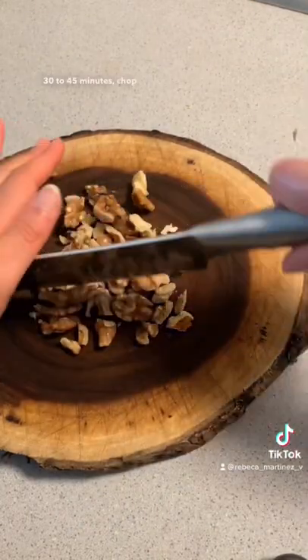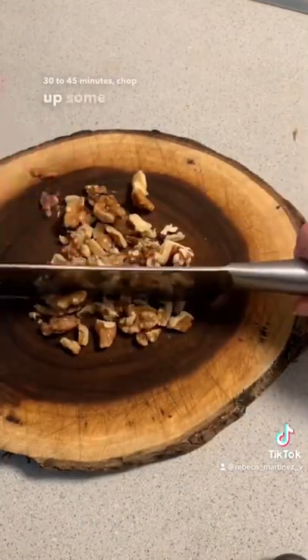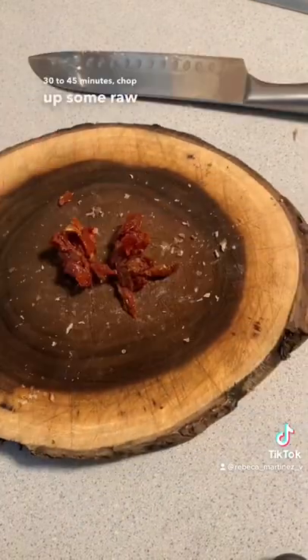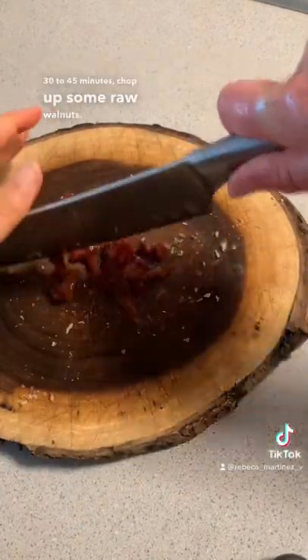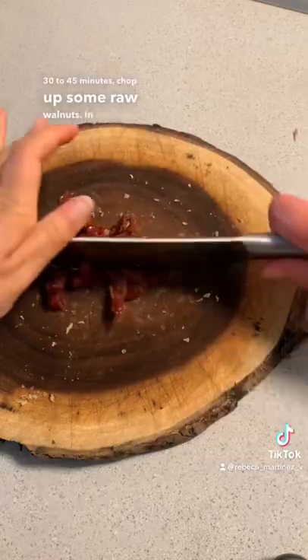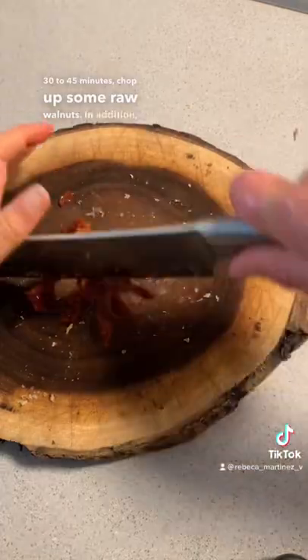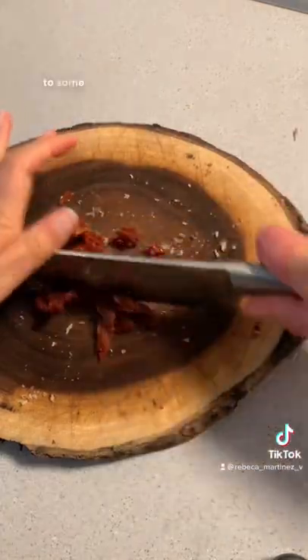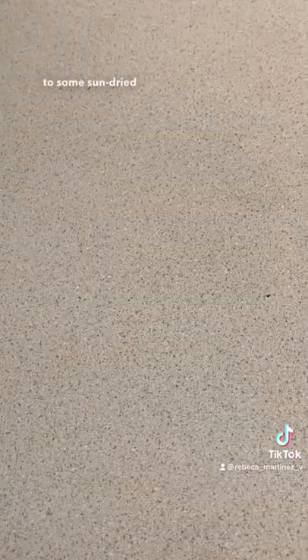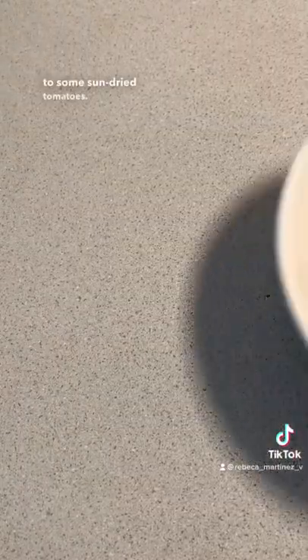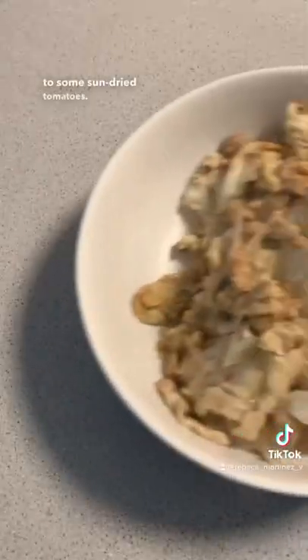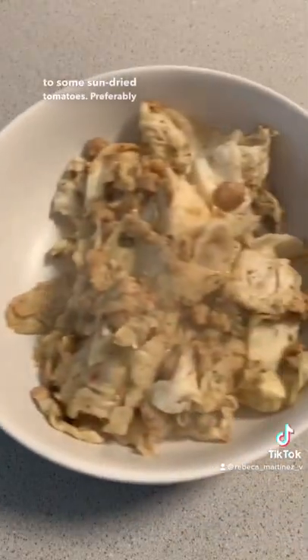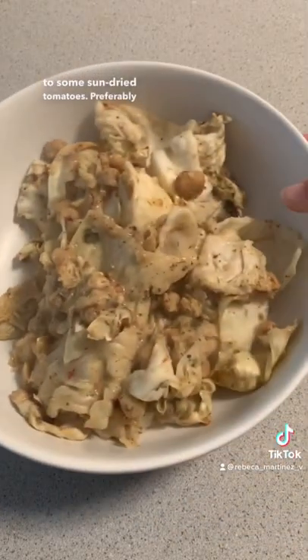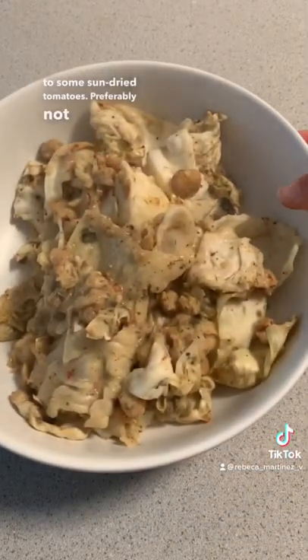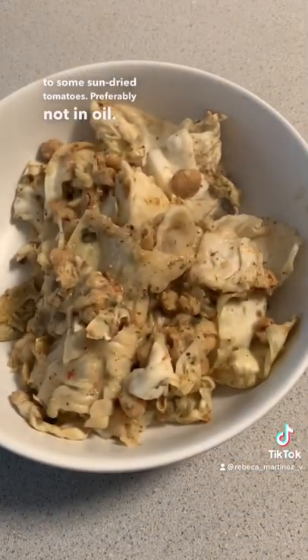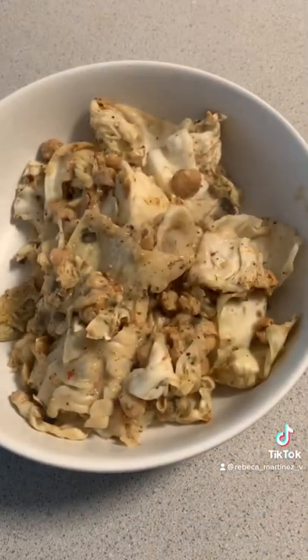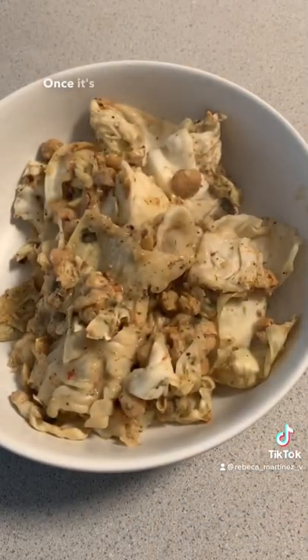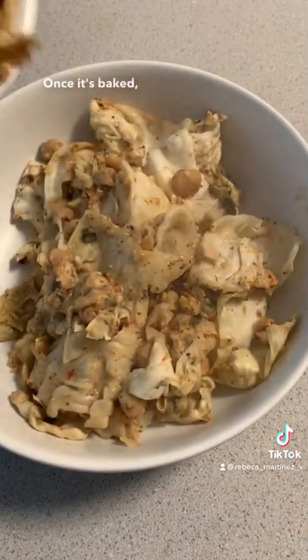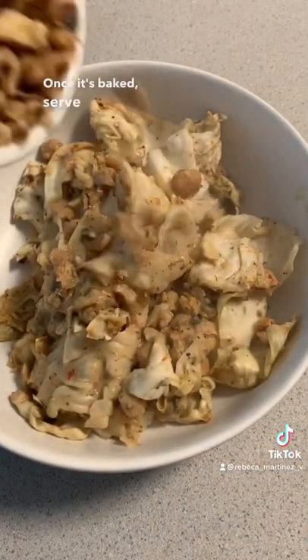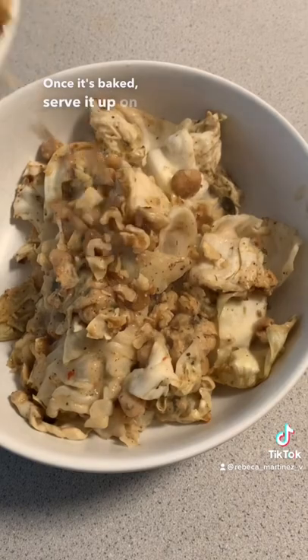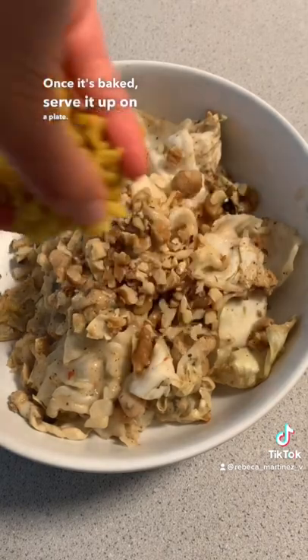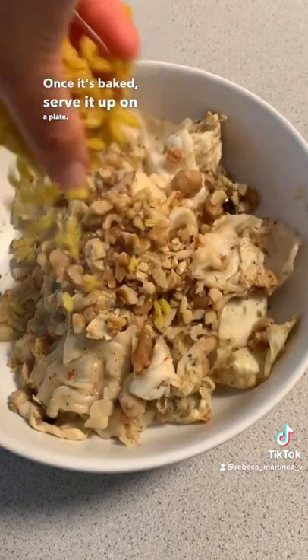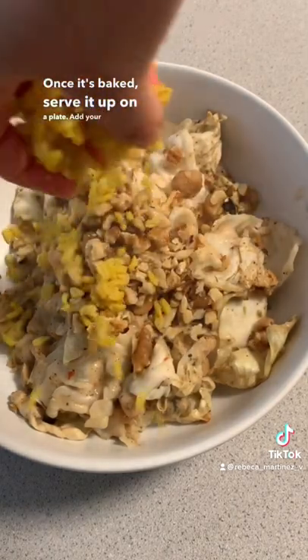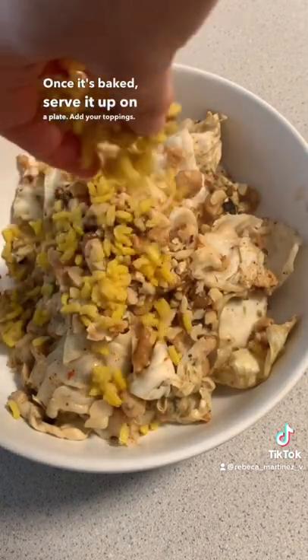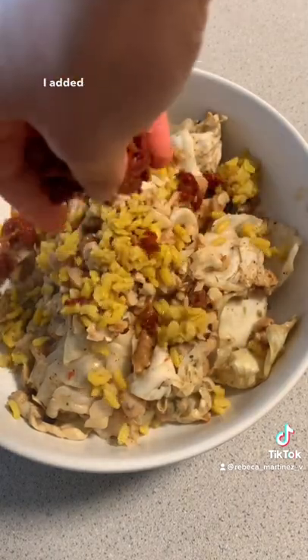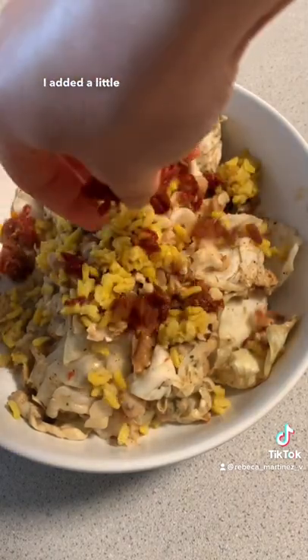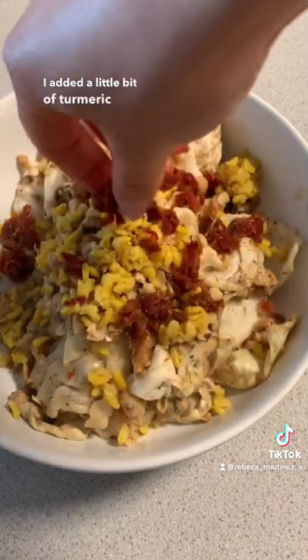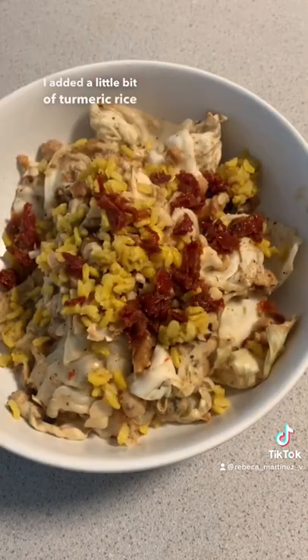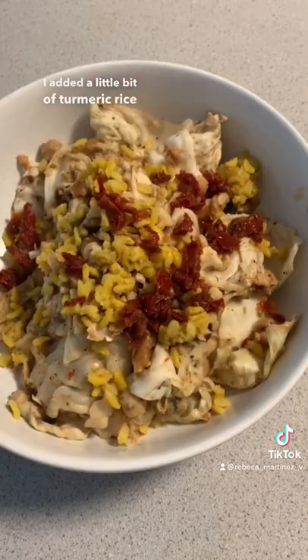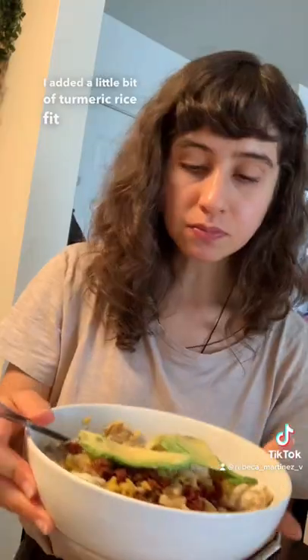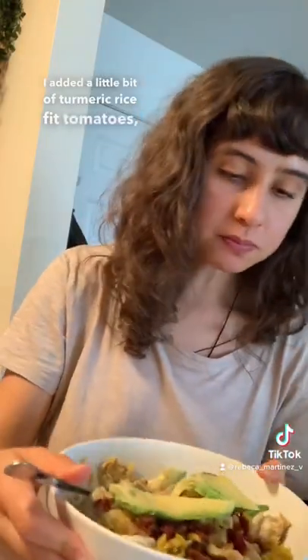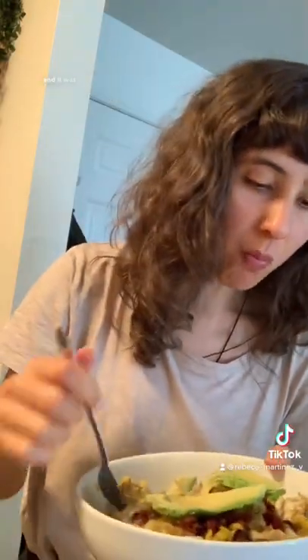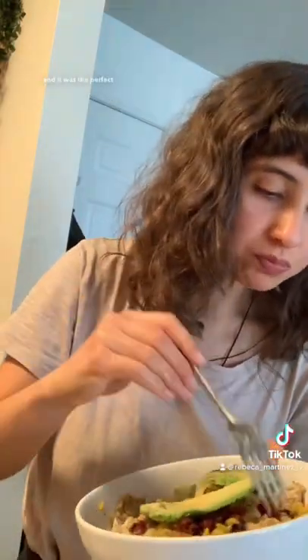Chop up some raw walnuts in addition to some sun-dried tomatoes, preferably not in oil. Once it's baked, serve it up on a plate and add your toppings. I added a little bit of turmeric rice, the tomatoes, and it was the perfect lunch.